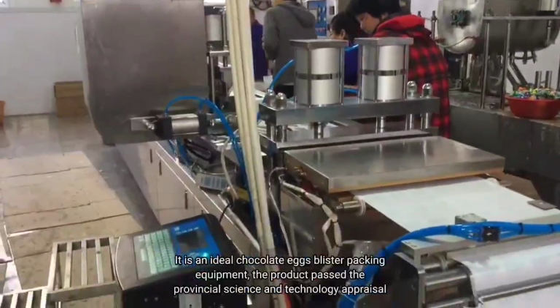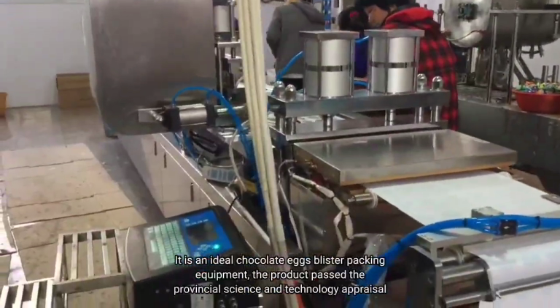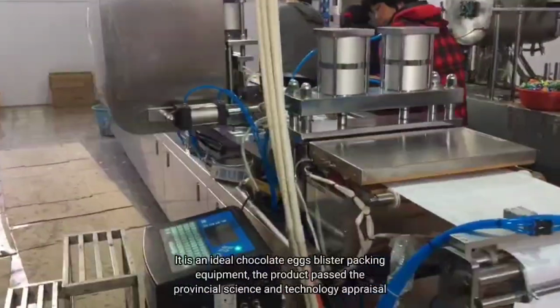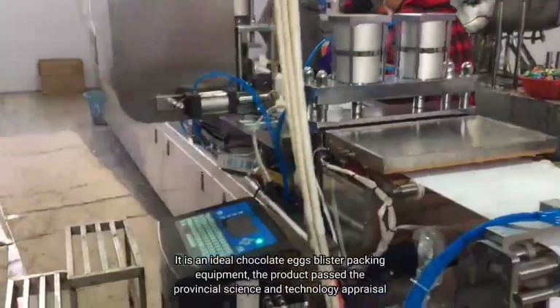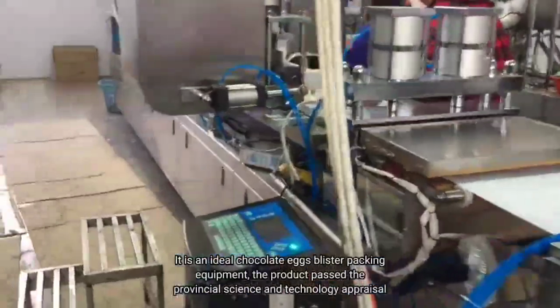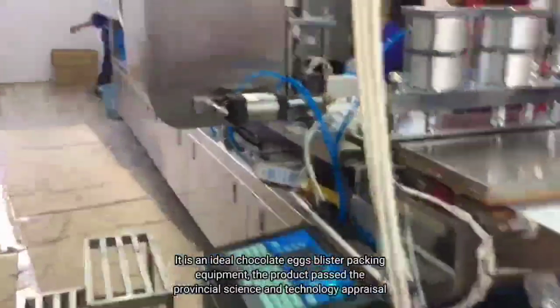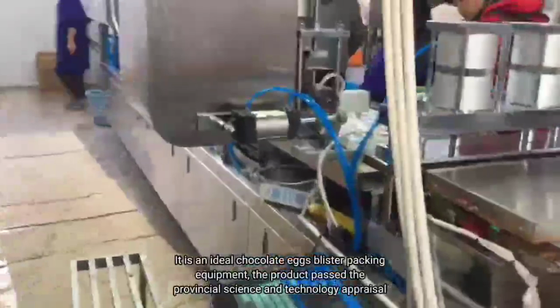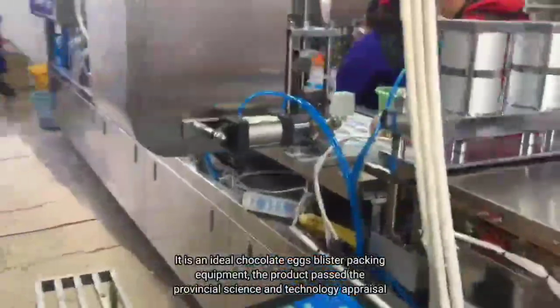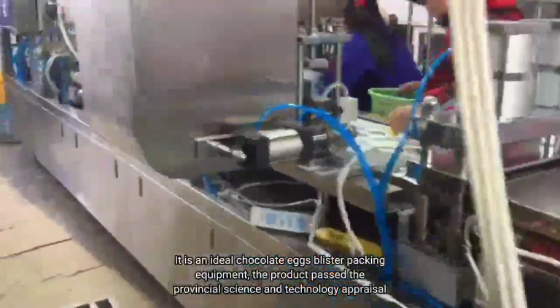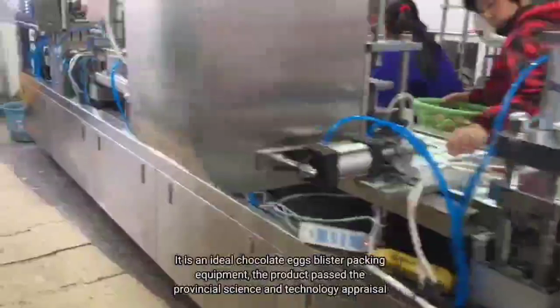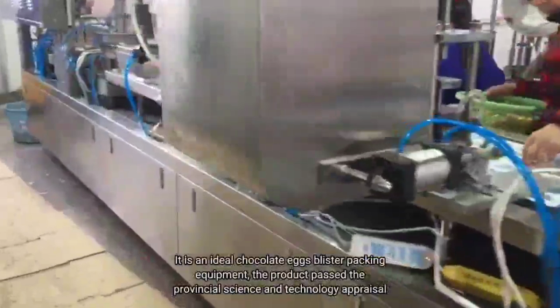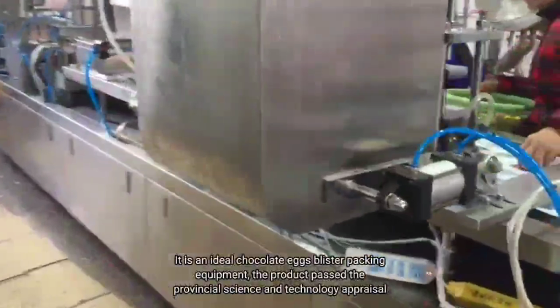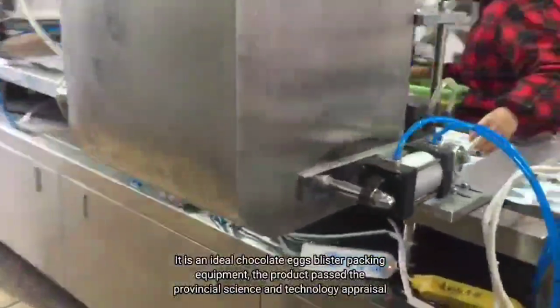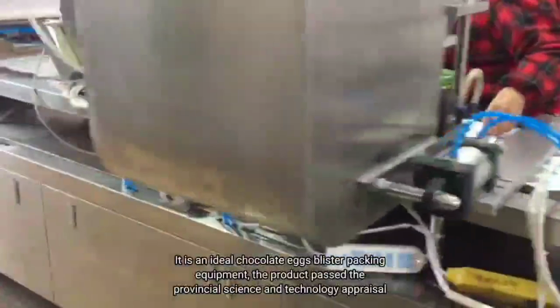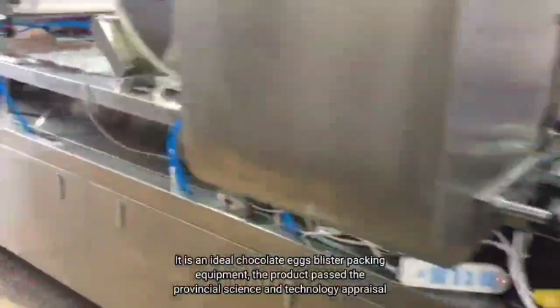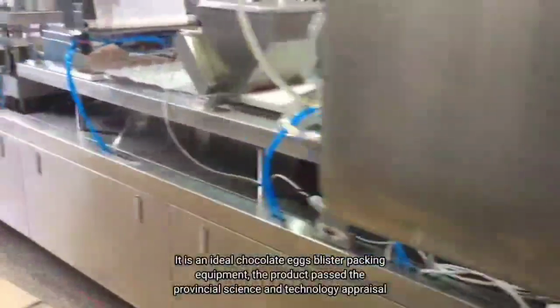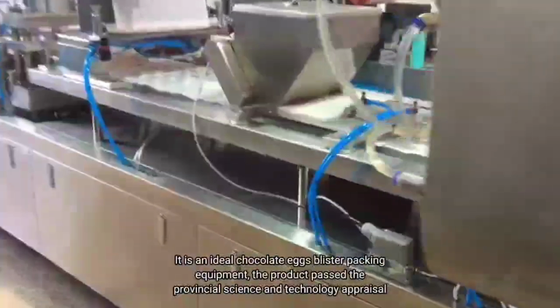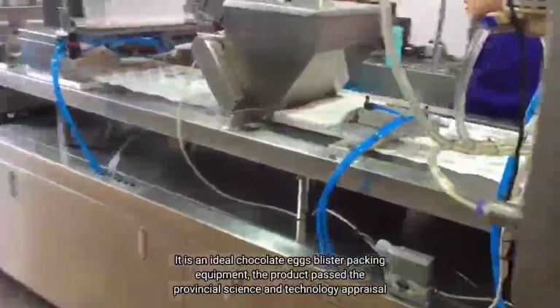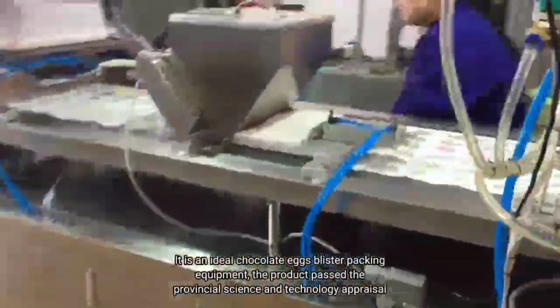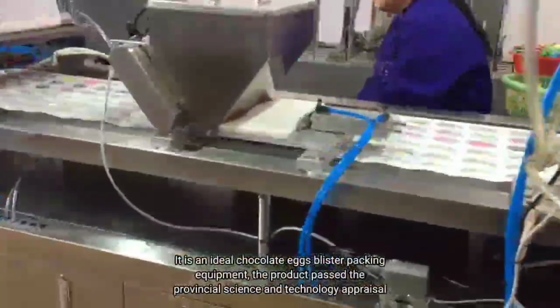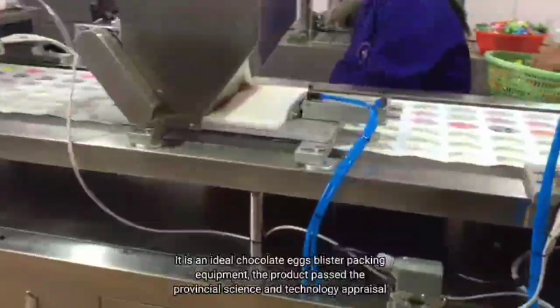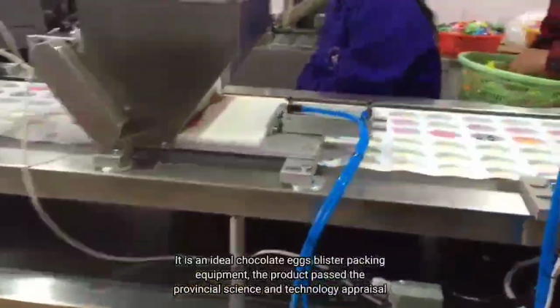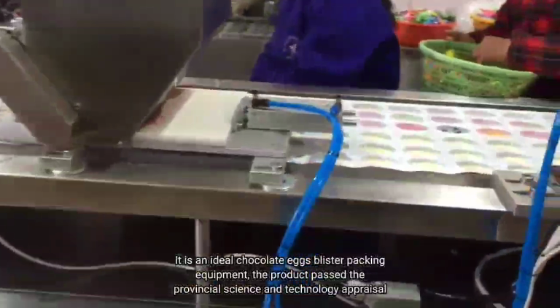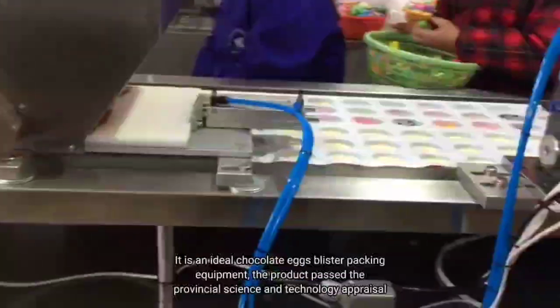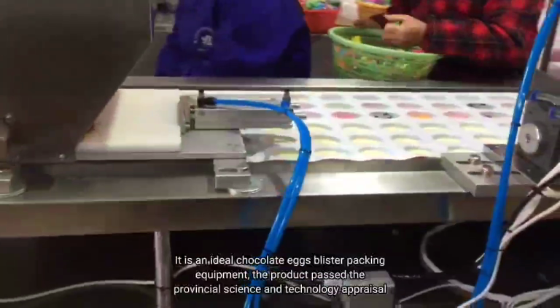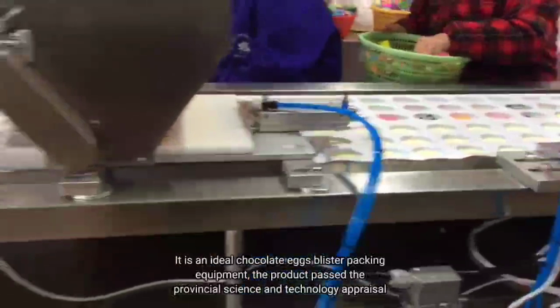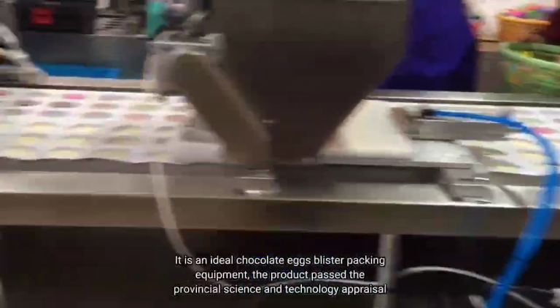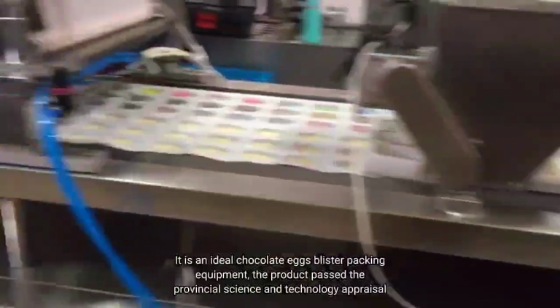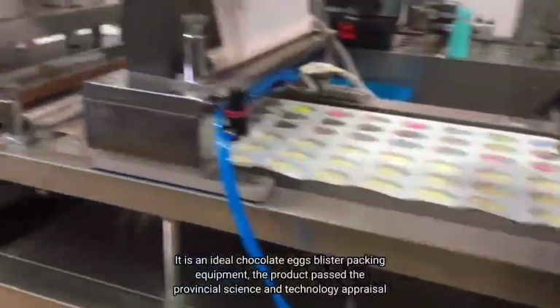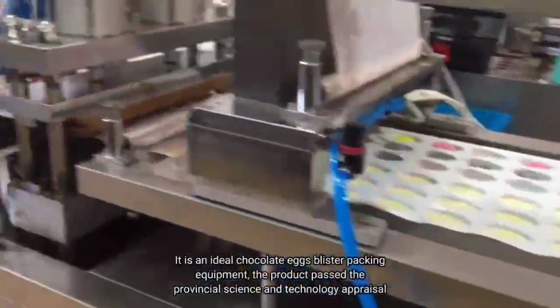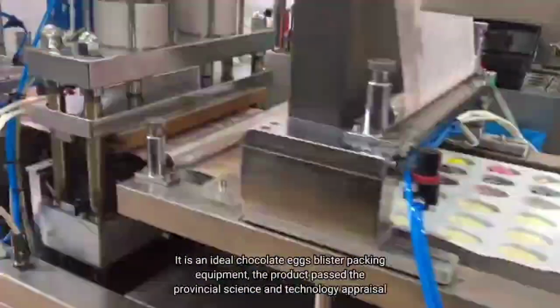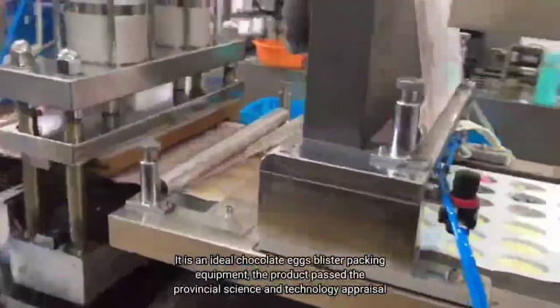It is an ideal chocolate blister packing equipment. The product passed the provincial science and technology appraisal.